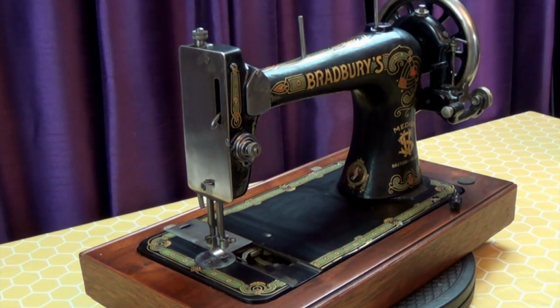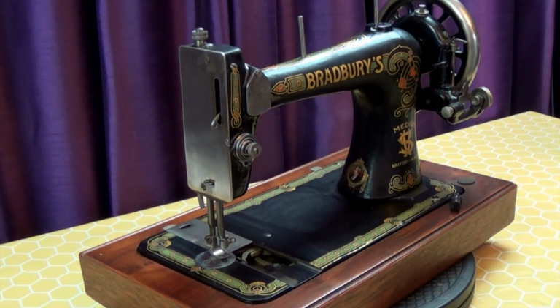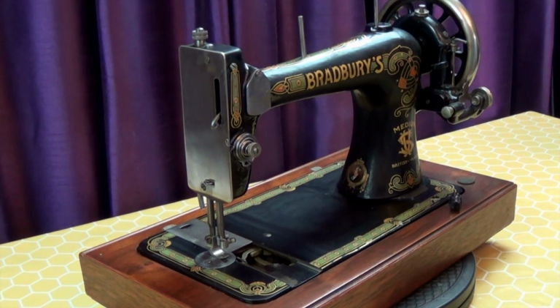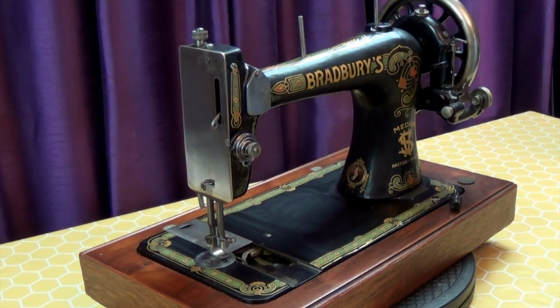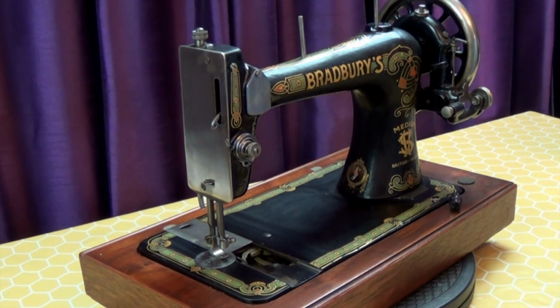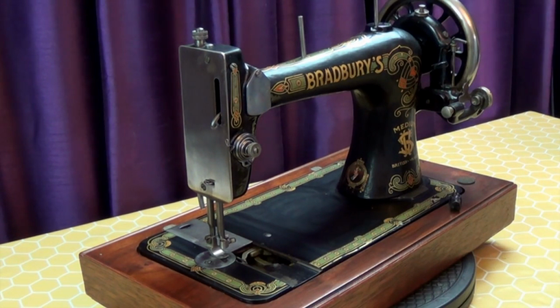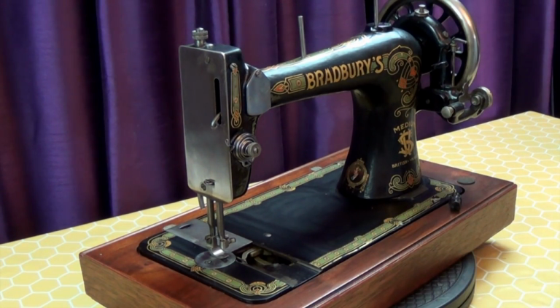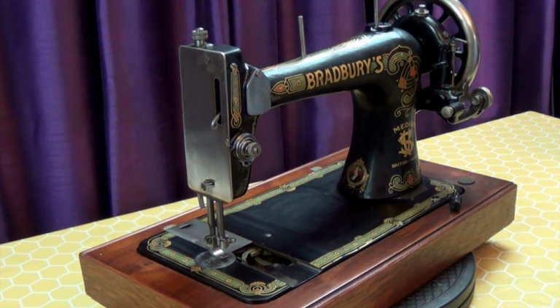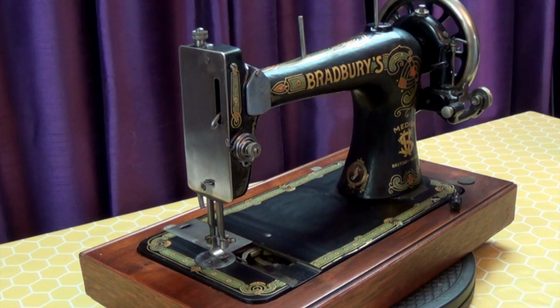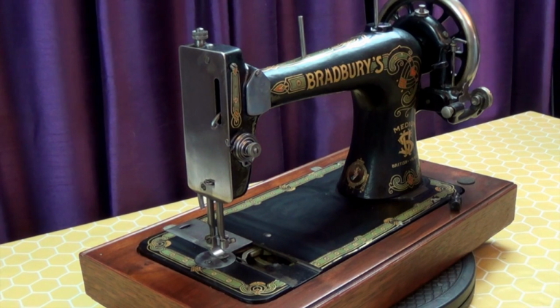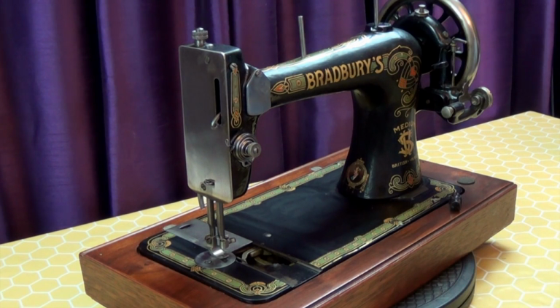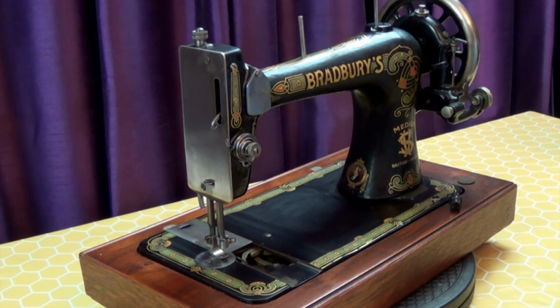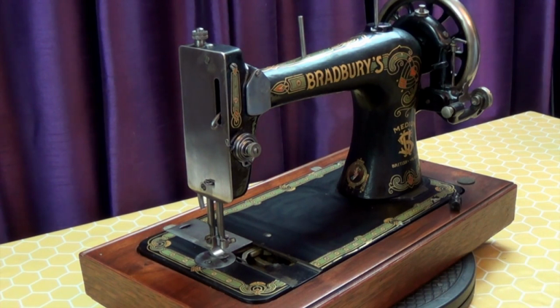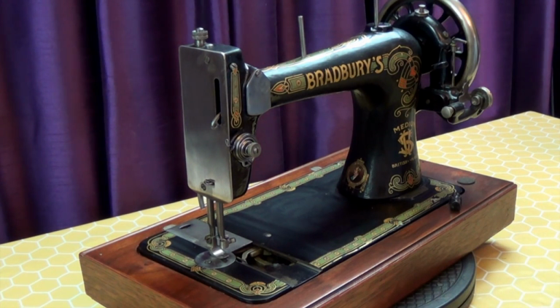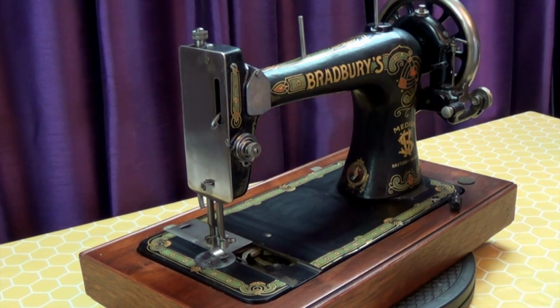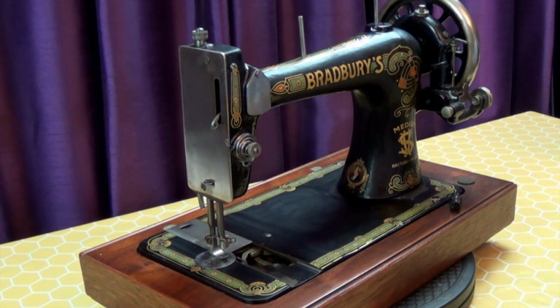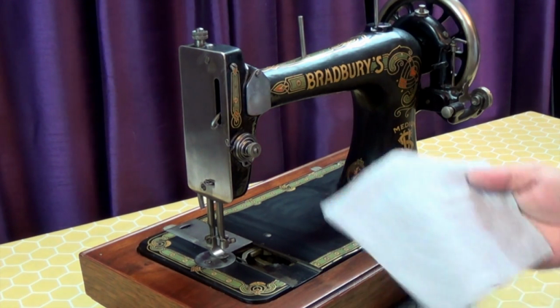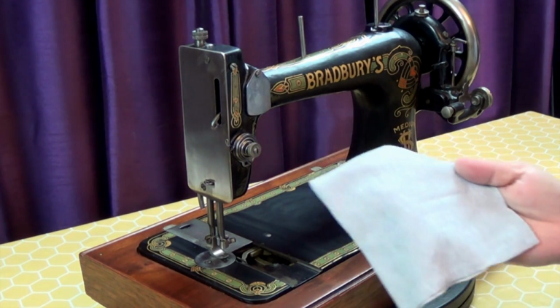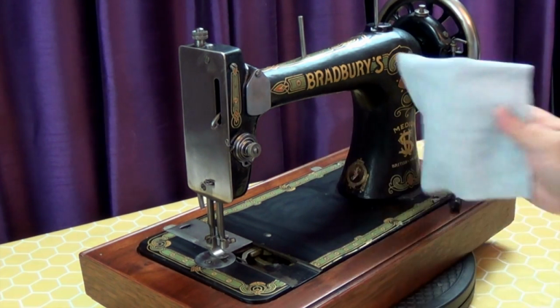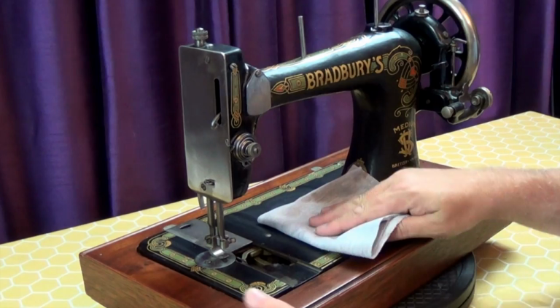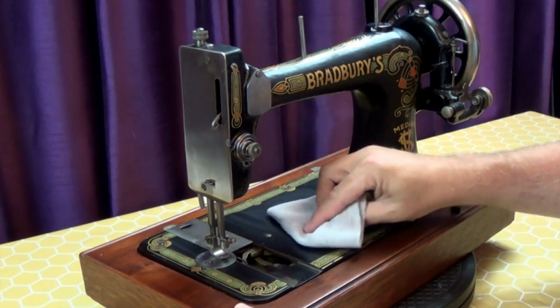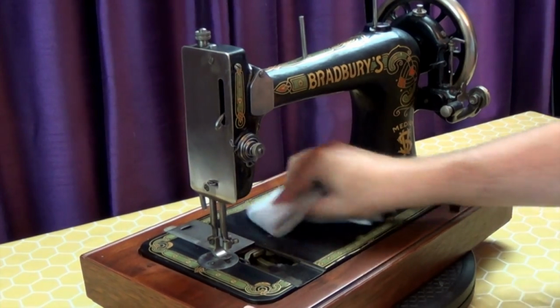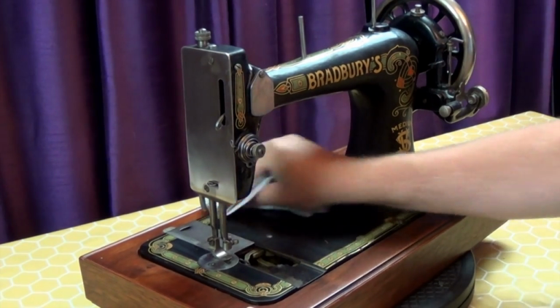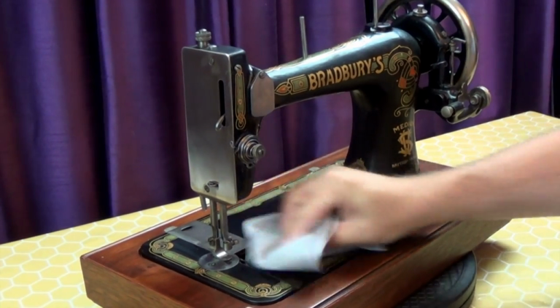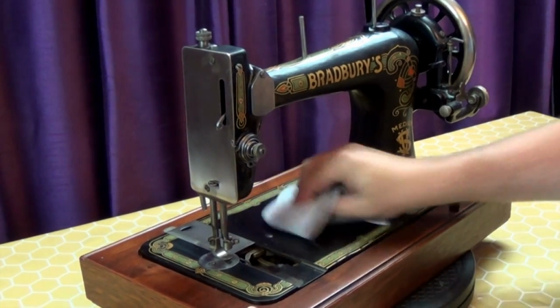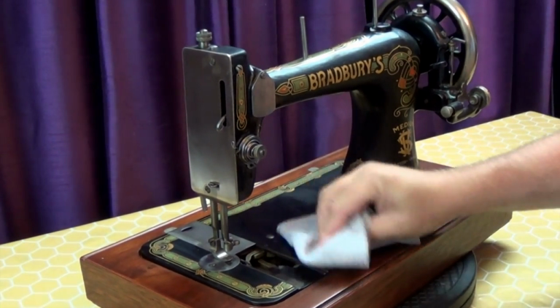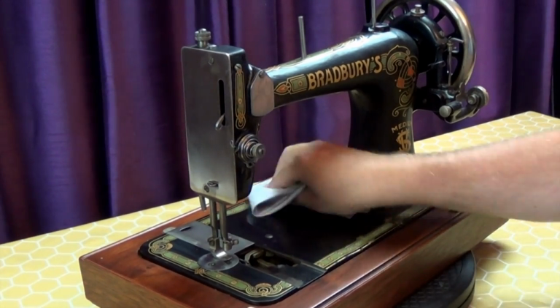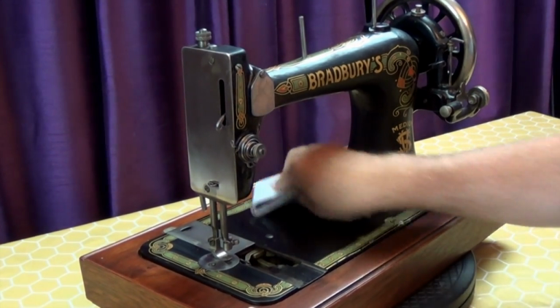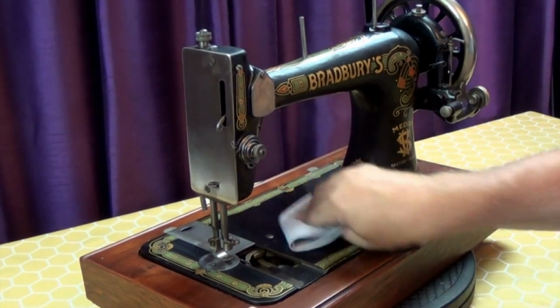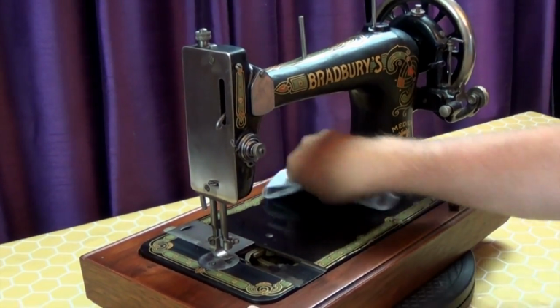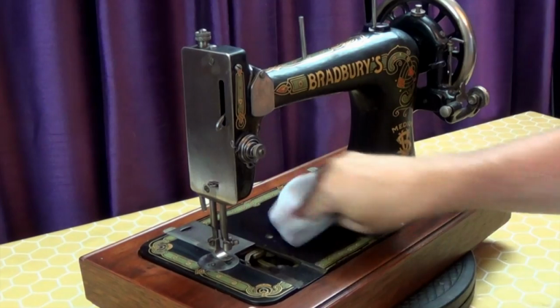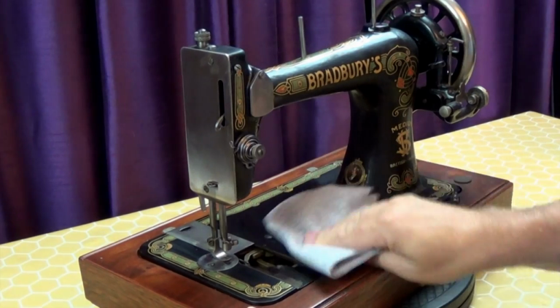When you've finished applying the polish, let it sit until it dries to a fine haze. Then start to buff off the polish with a clean, dry, lint-free cloth. Again, old t-shirt fabric is great for this.